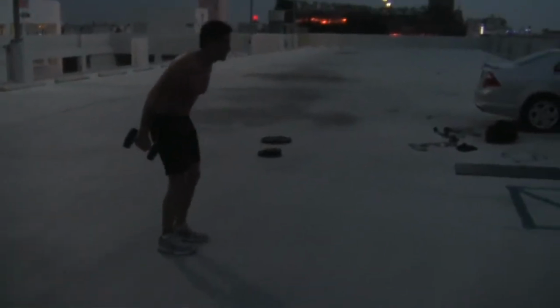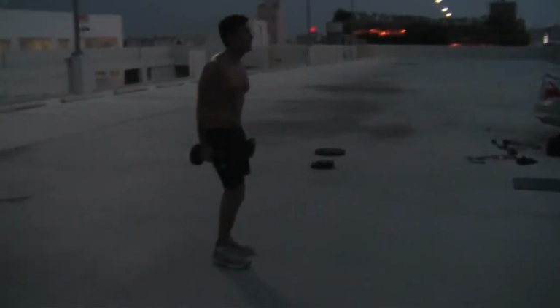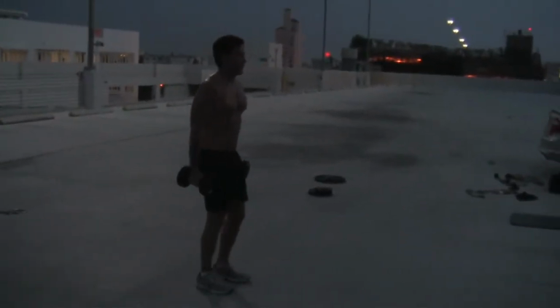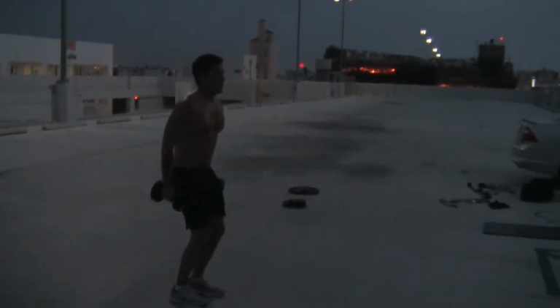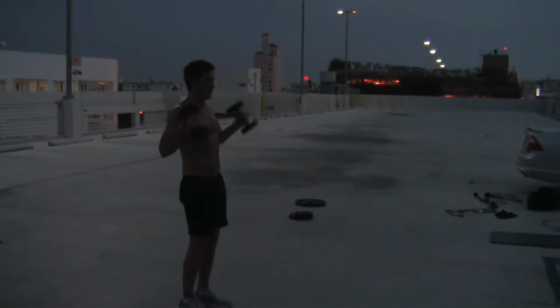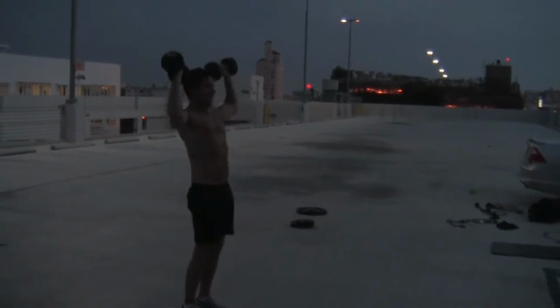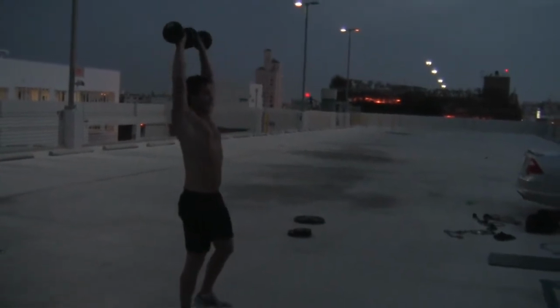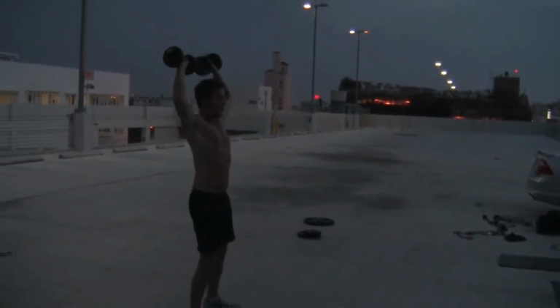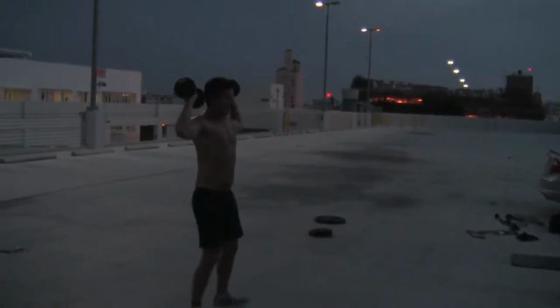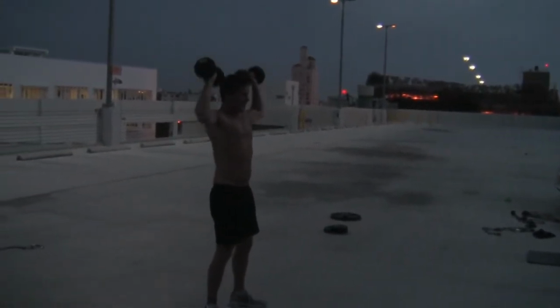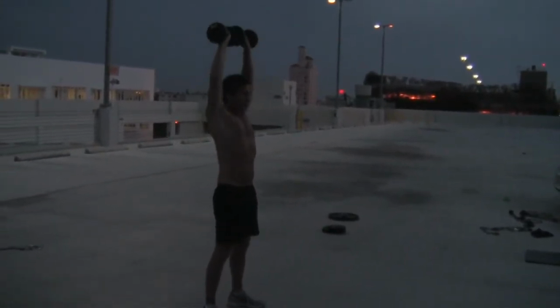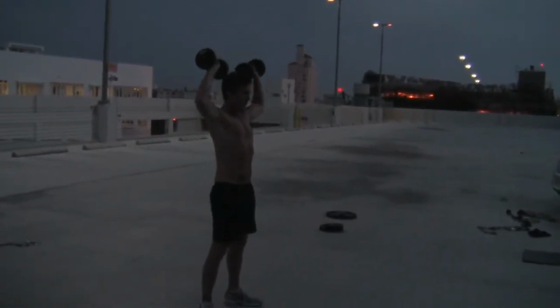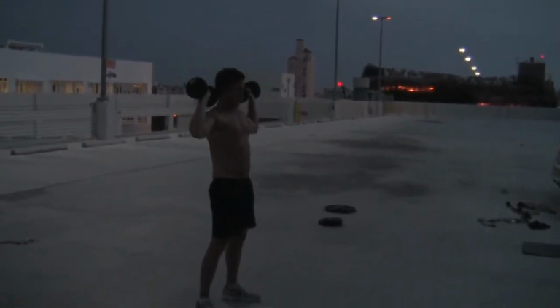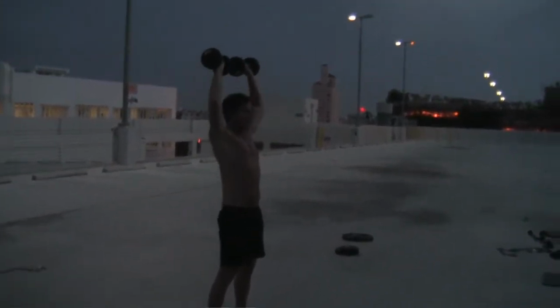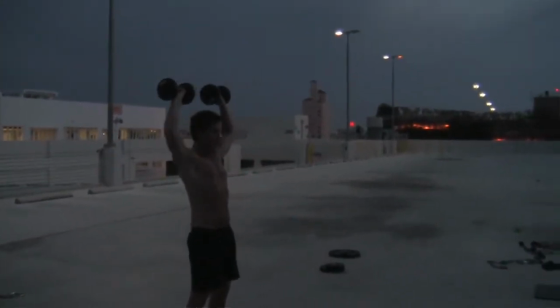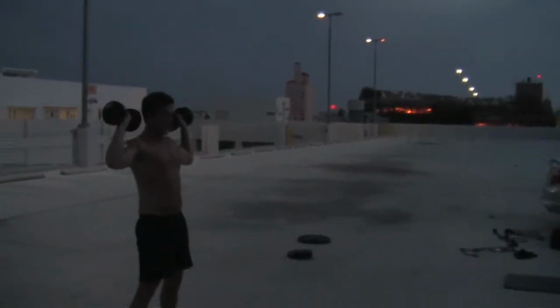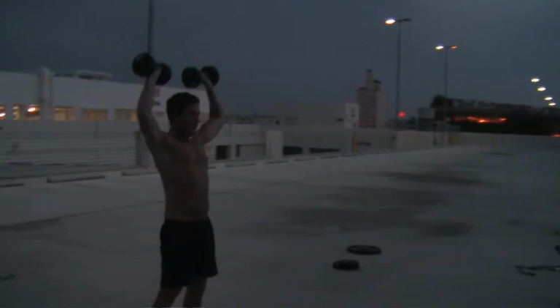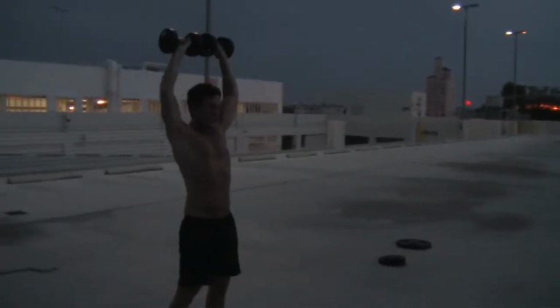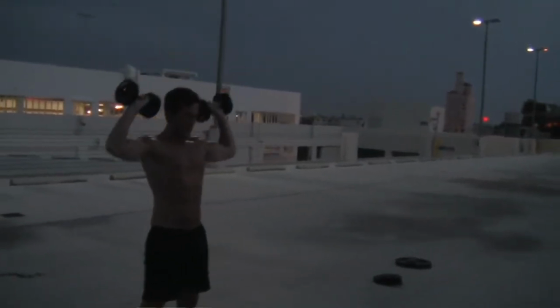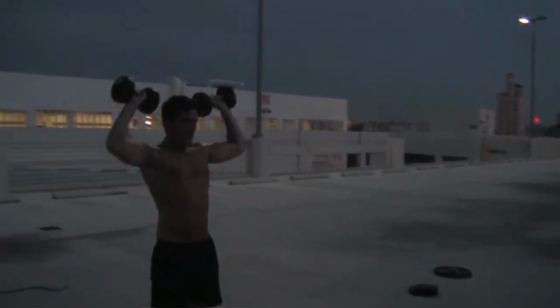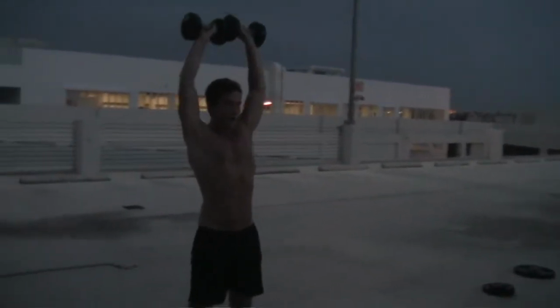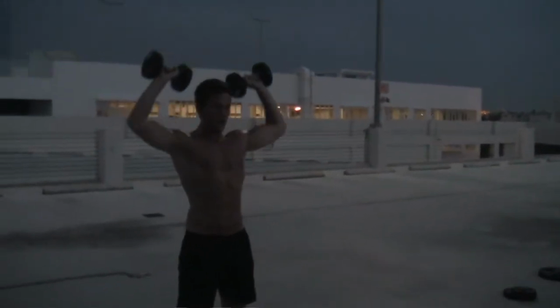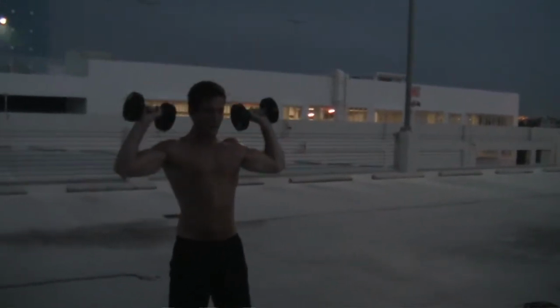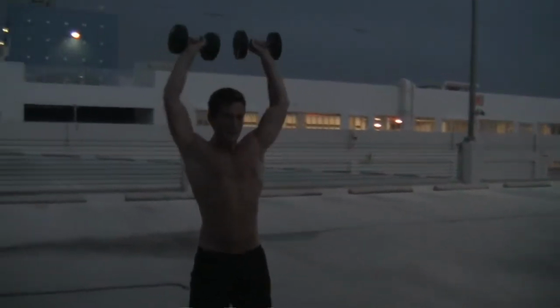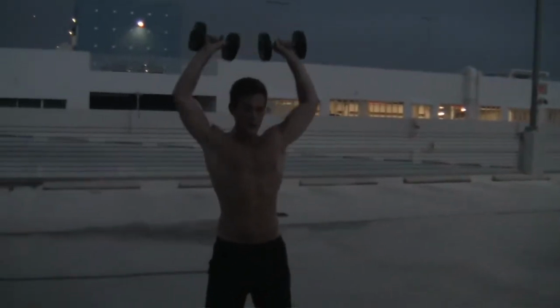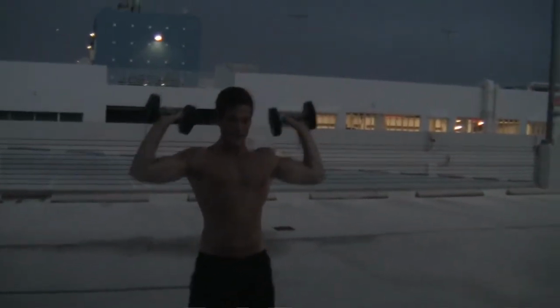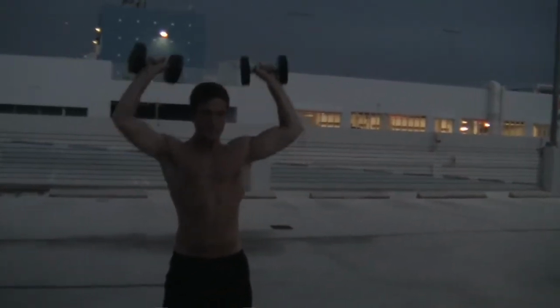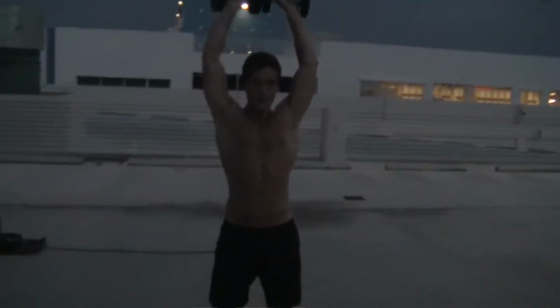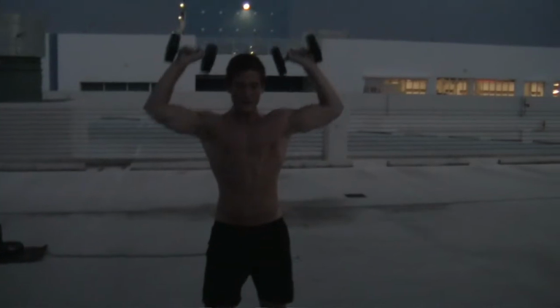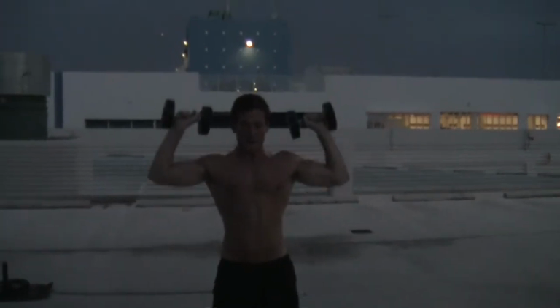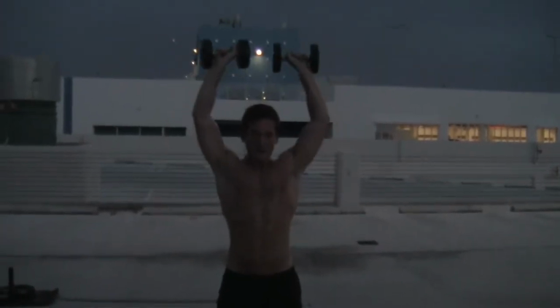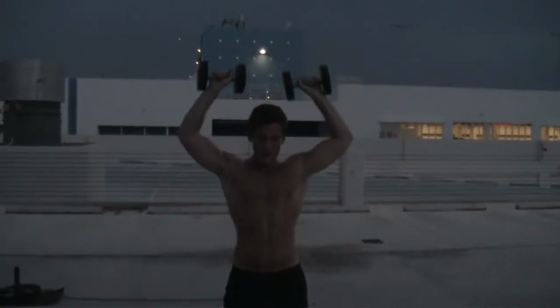Four by eight. Separate your feet, all the way up, all the way down. Two, three, four, five, six, seven, eight.